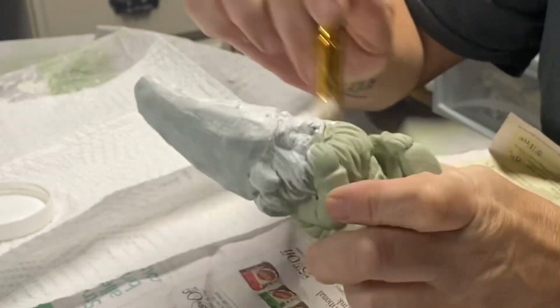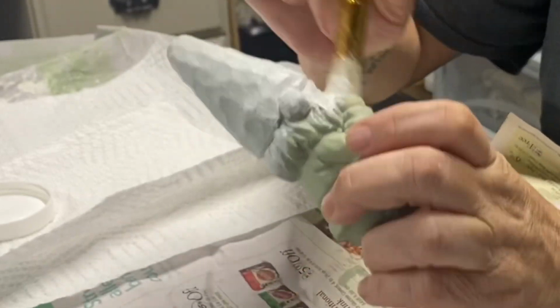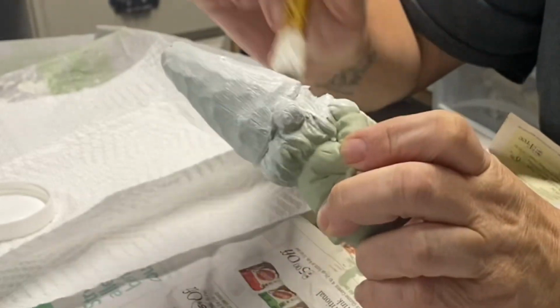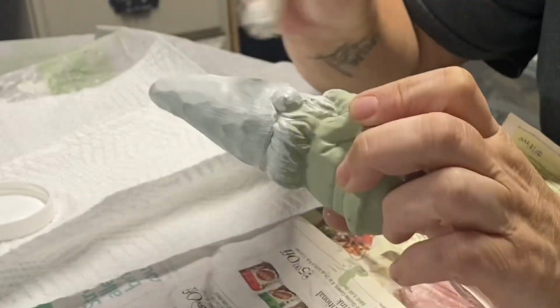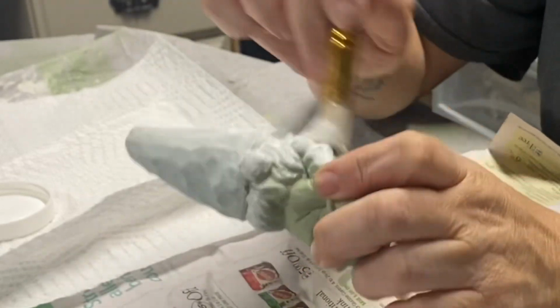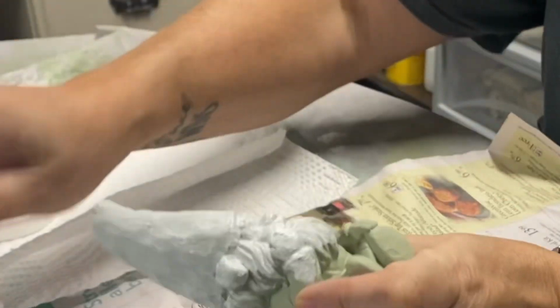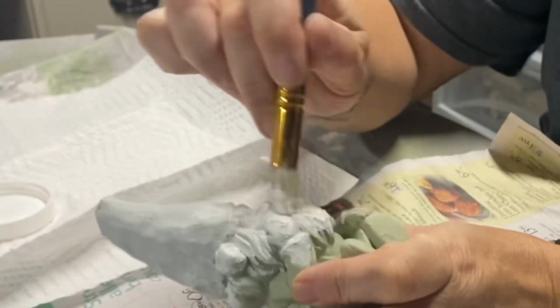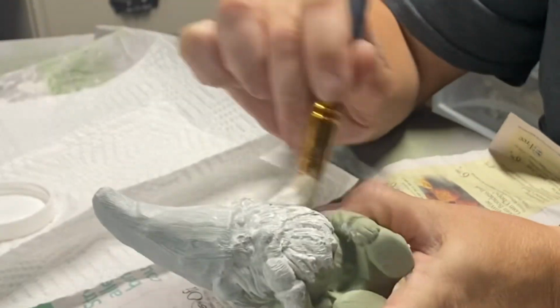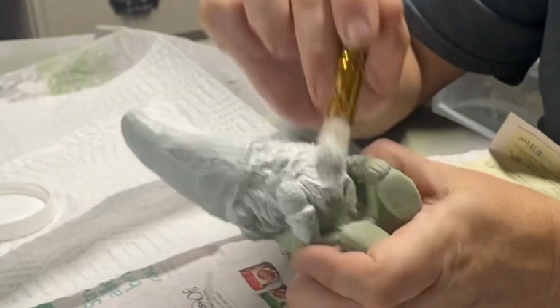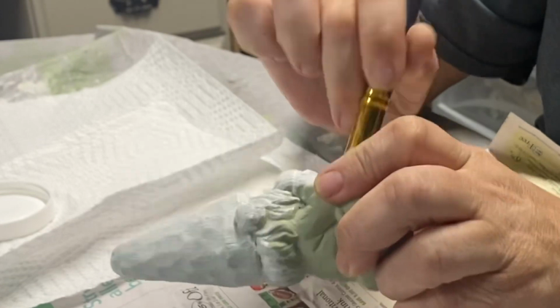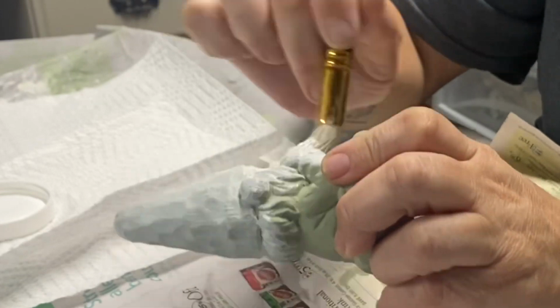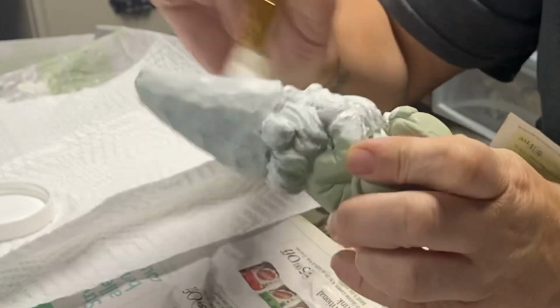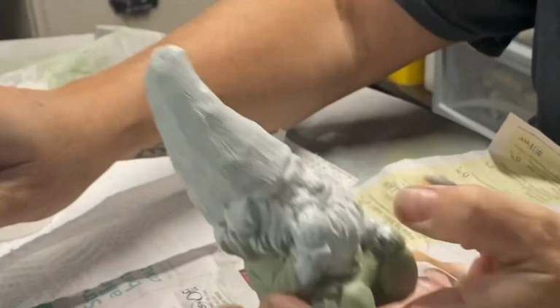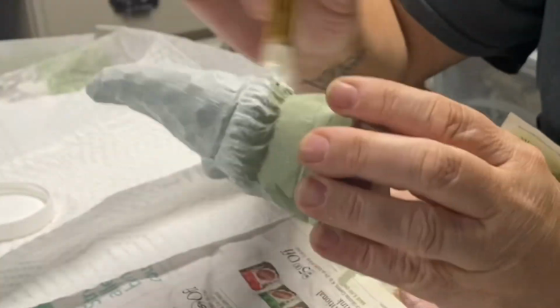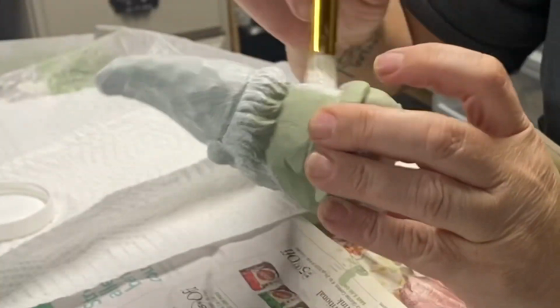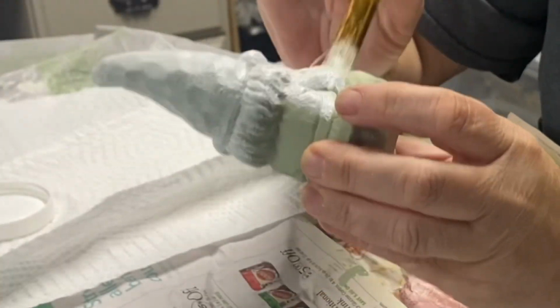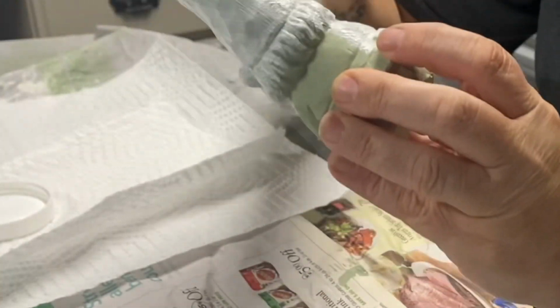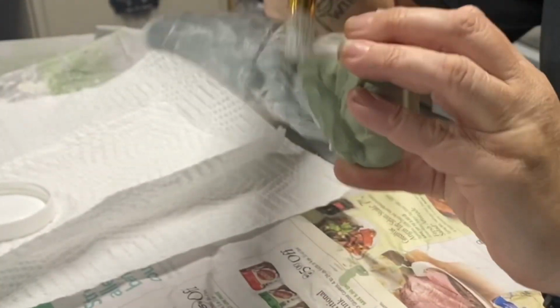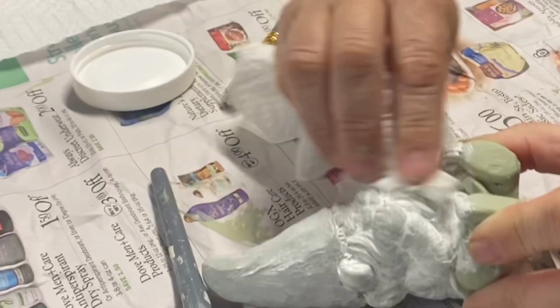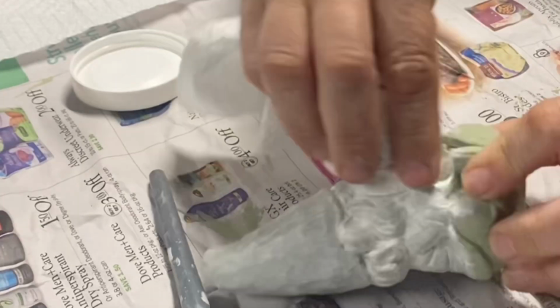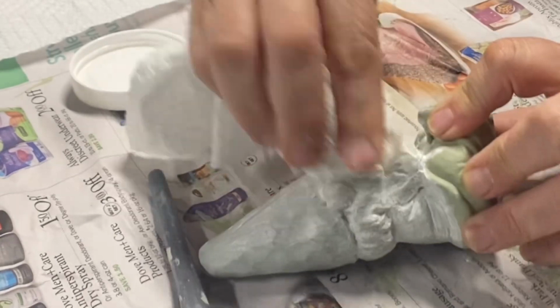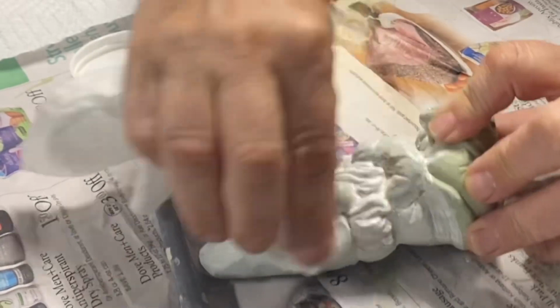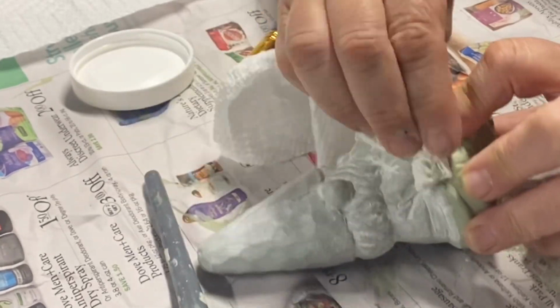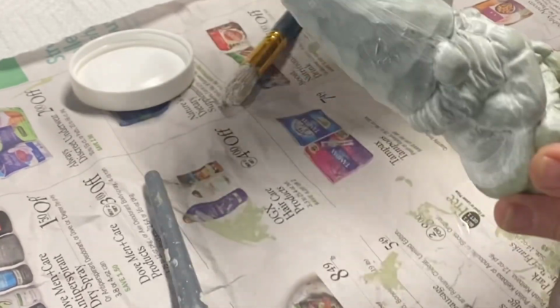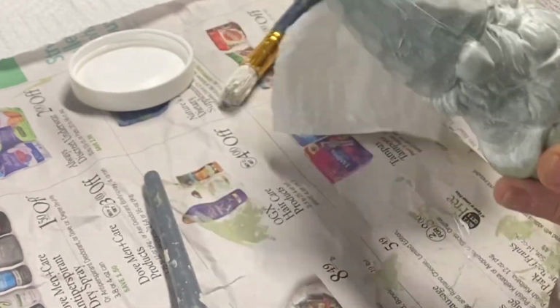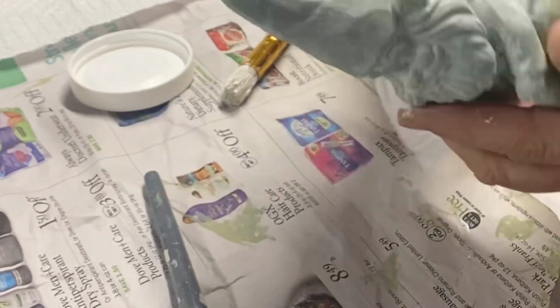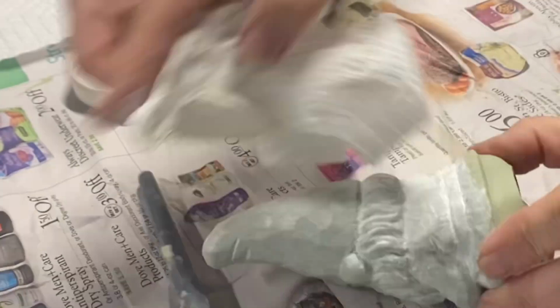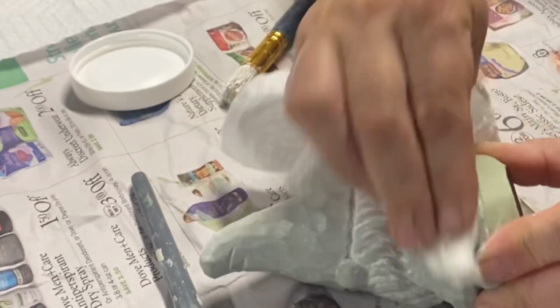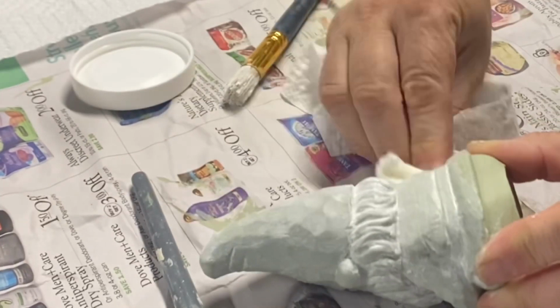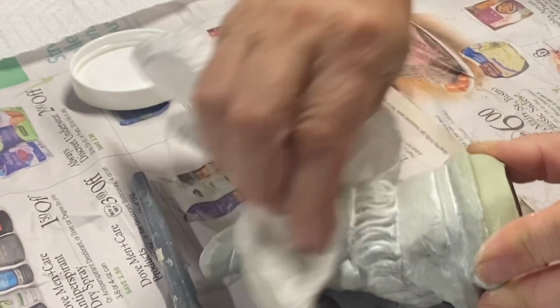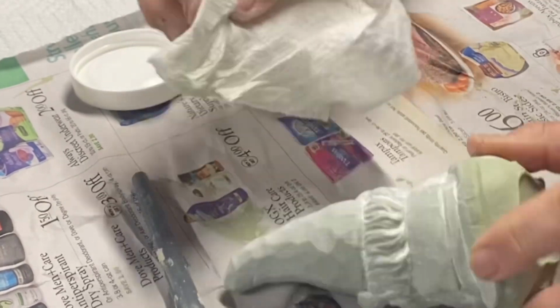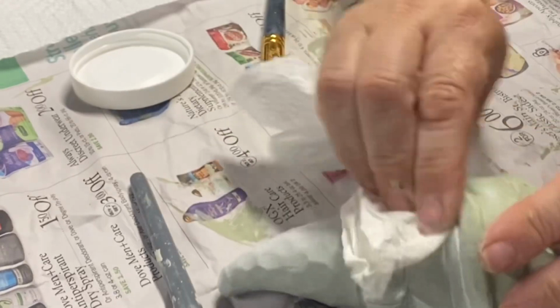The white wax not only seals the paint in but it gives it so much depth and really brings out all the detail in these cute little gnomes. All you do is wipe on the wax and then wipe it back off, and it stays in all those crevices.